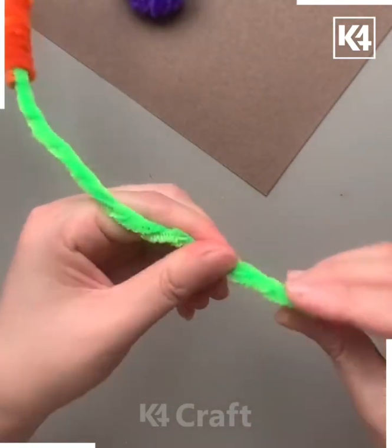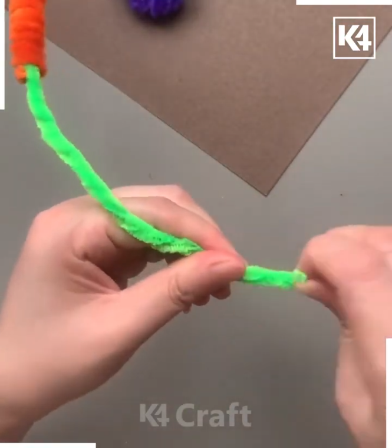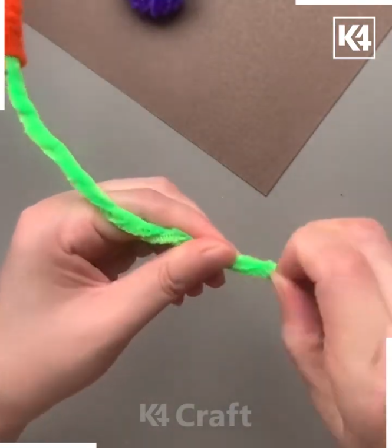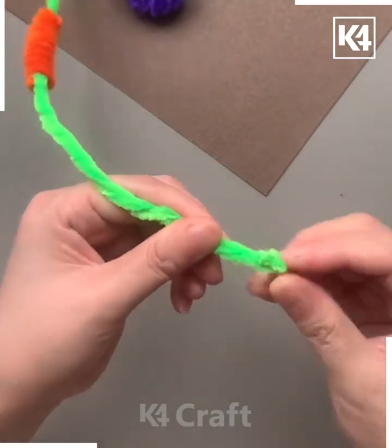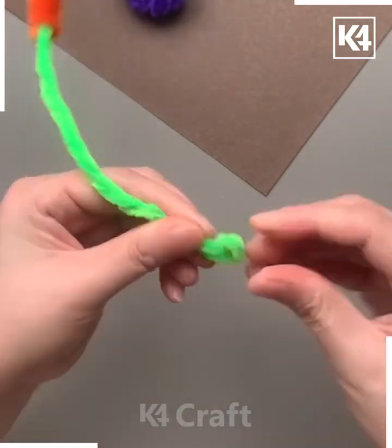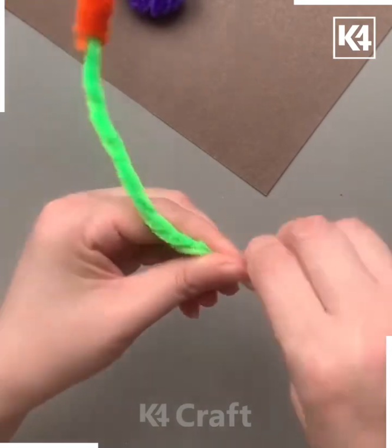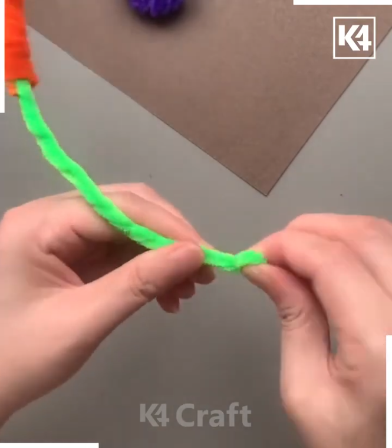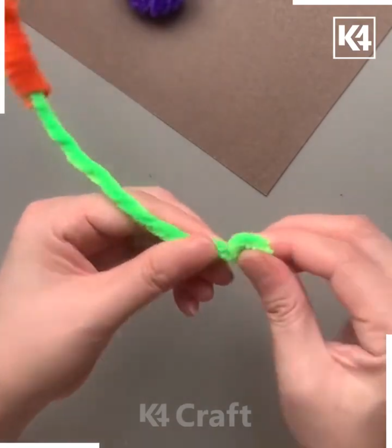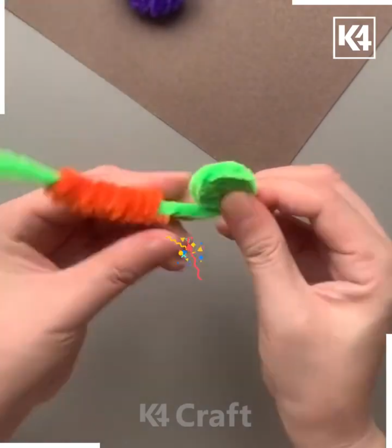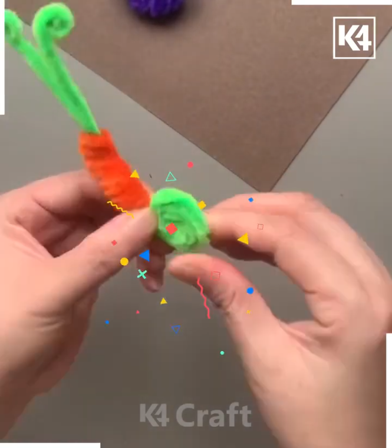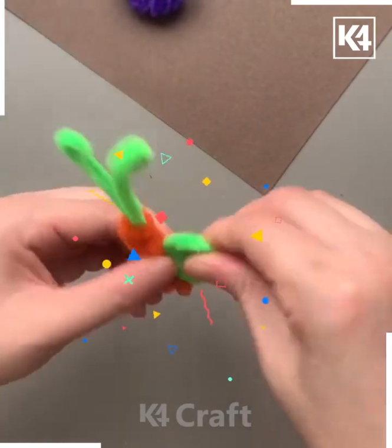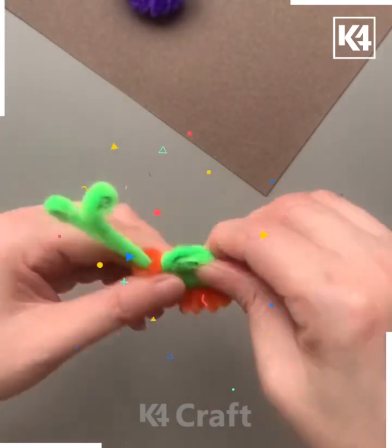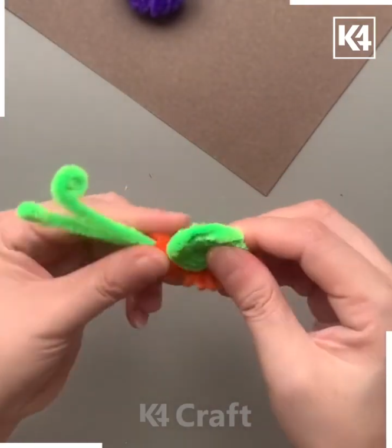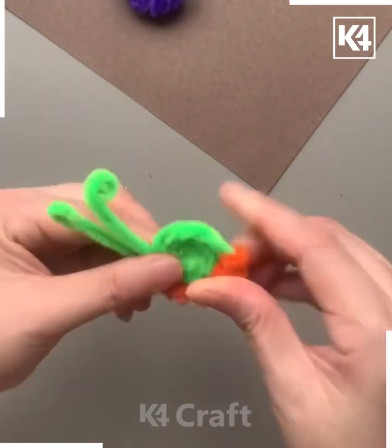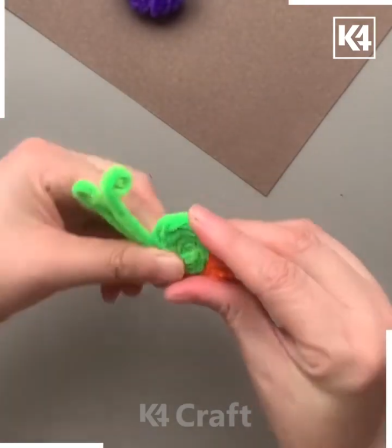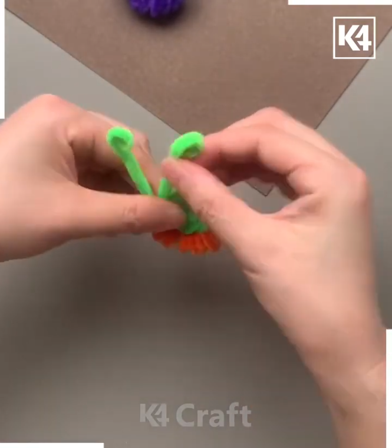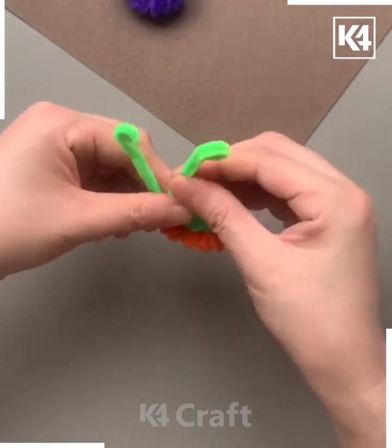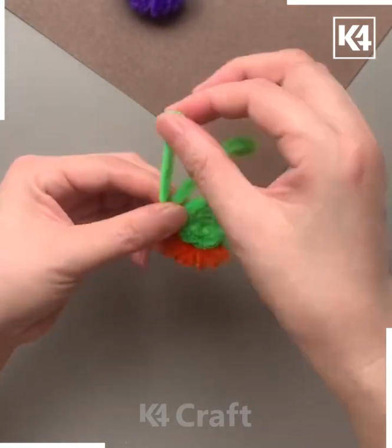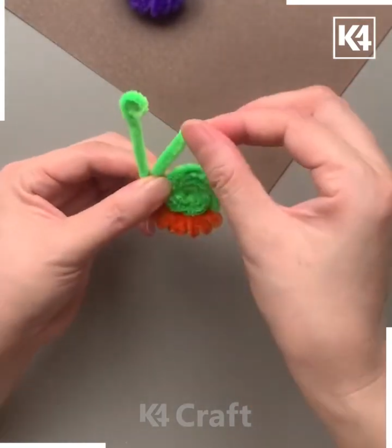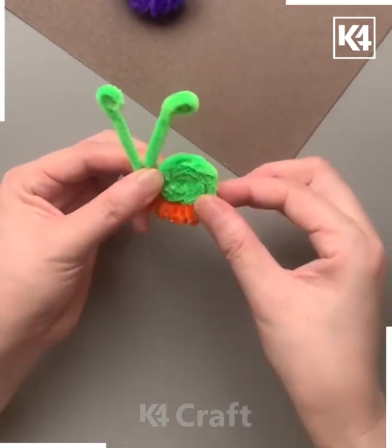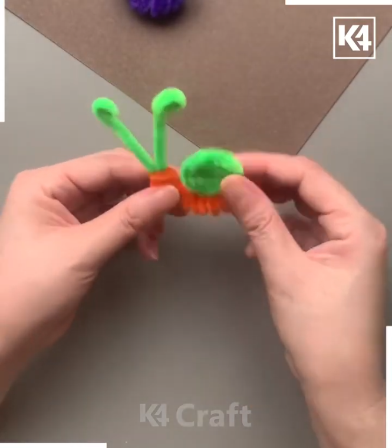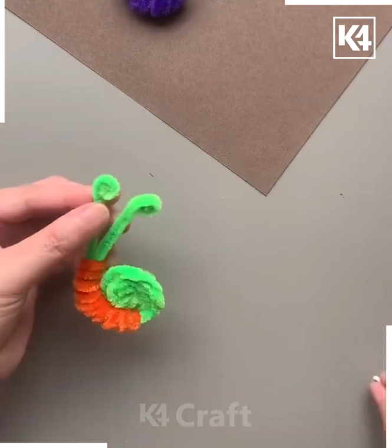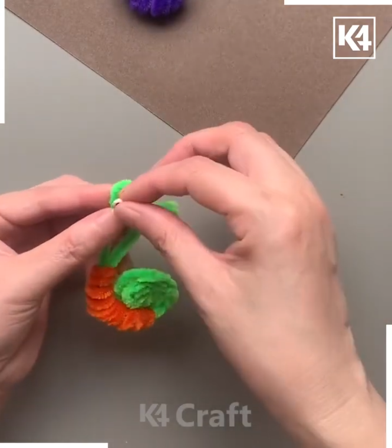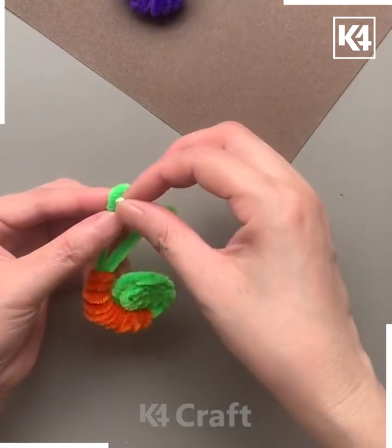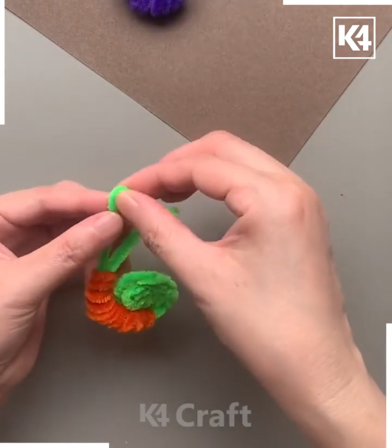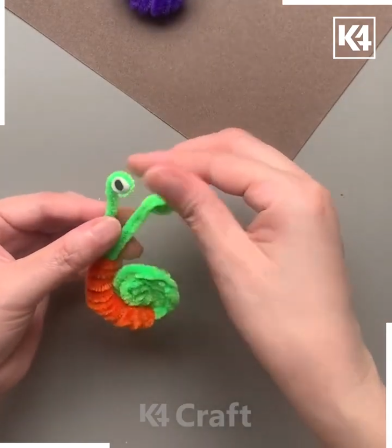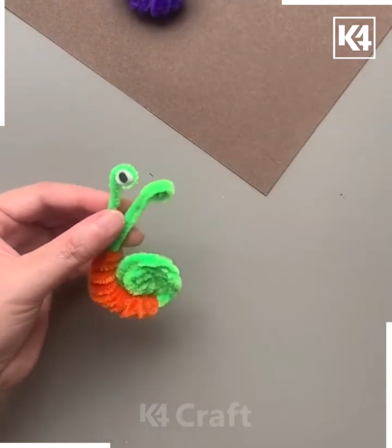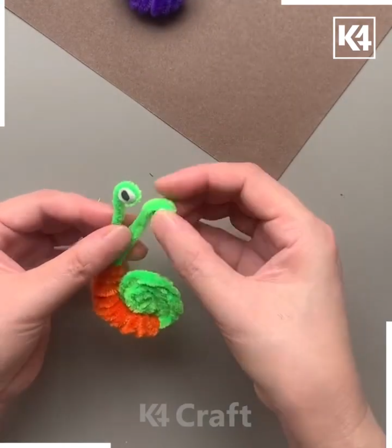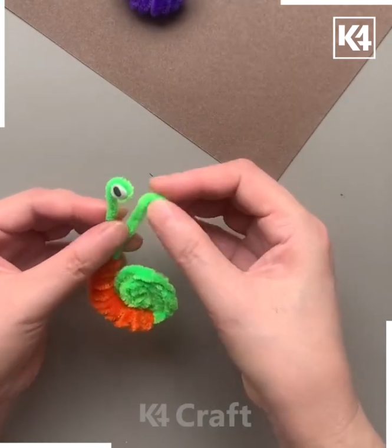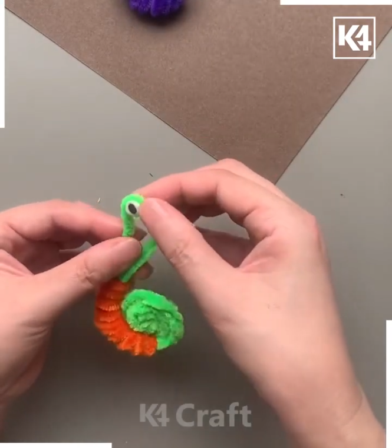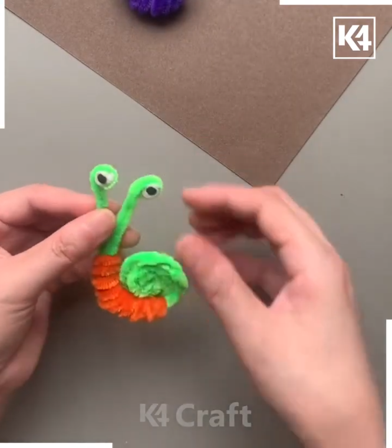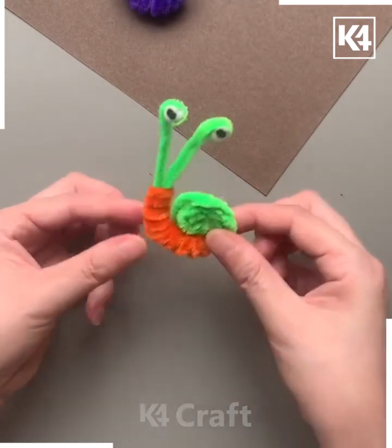Keep rolling it from one side and make a circle, adjusting it like we're doing here. We're making the shell. Finally, put the googly eyes at the top of it, and look — your snail is ready!